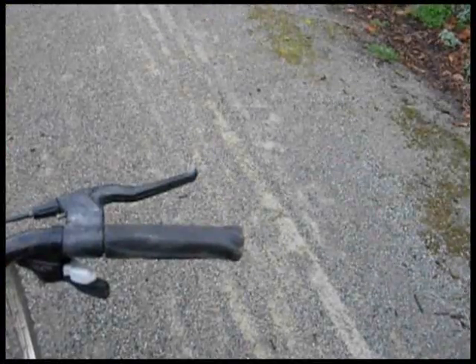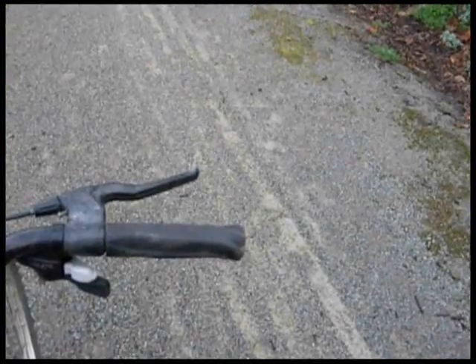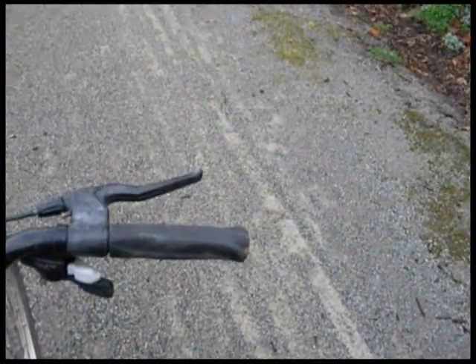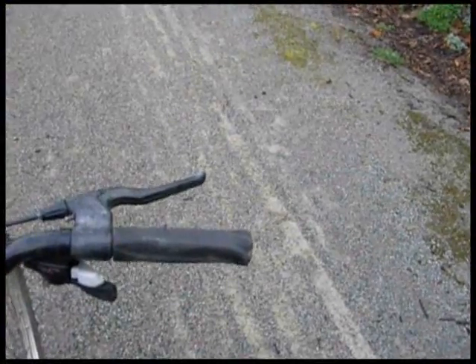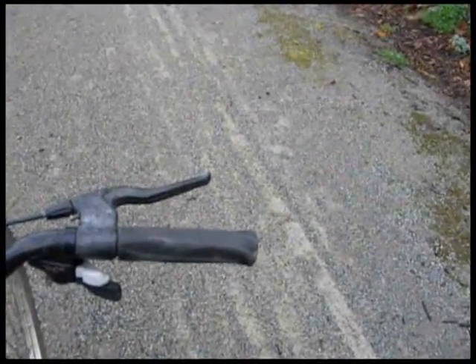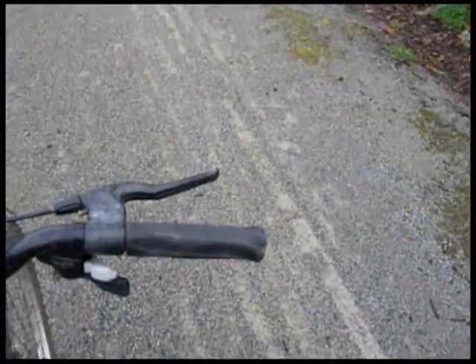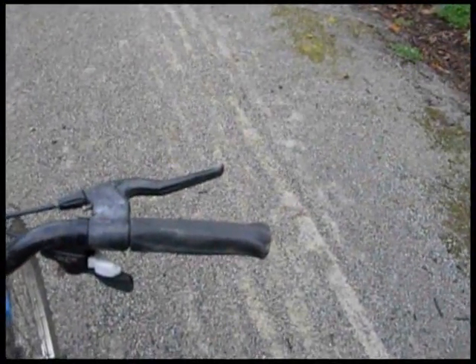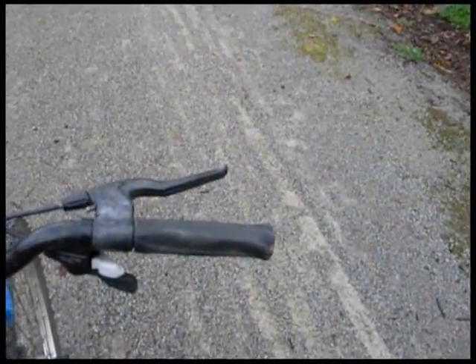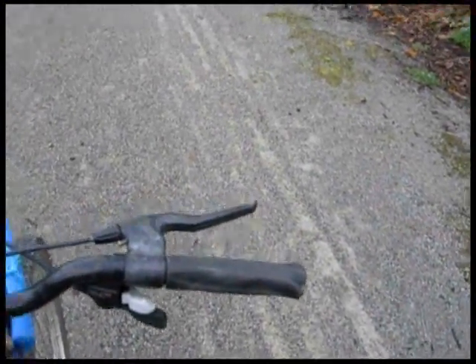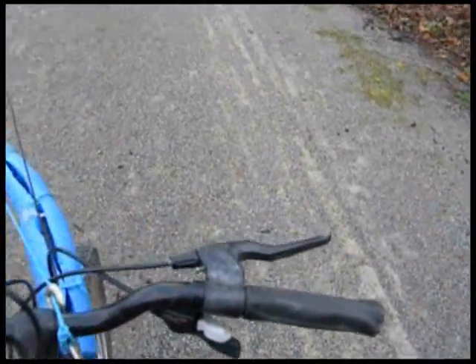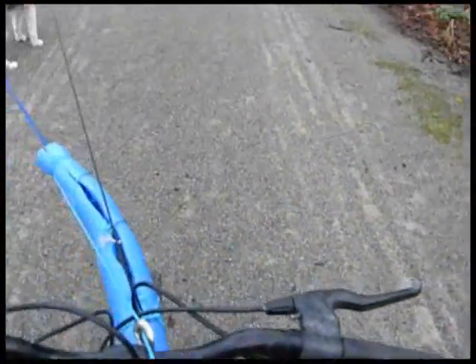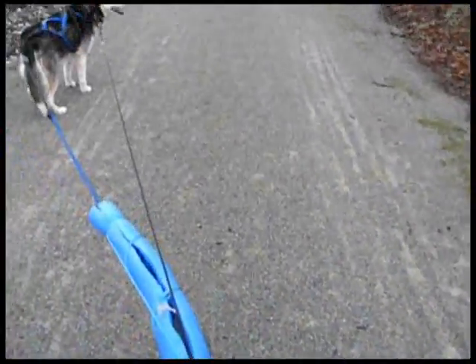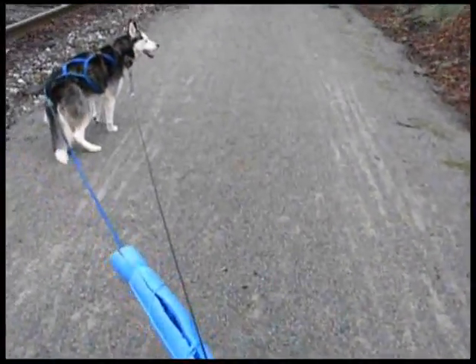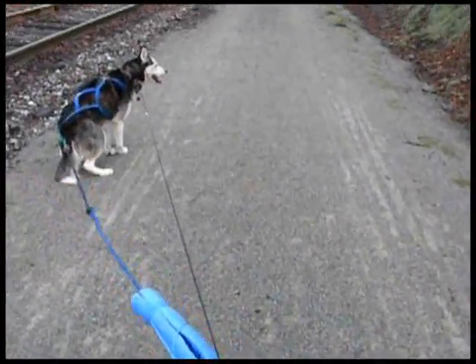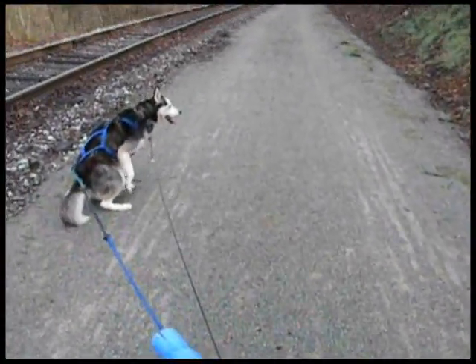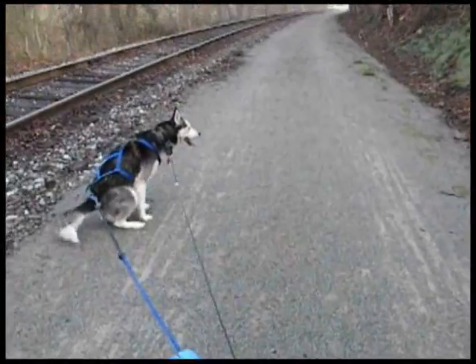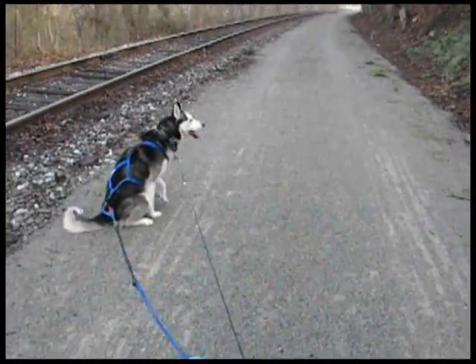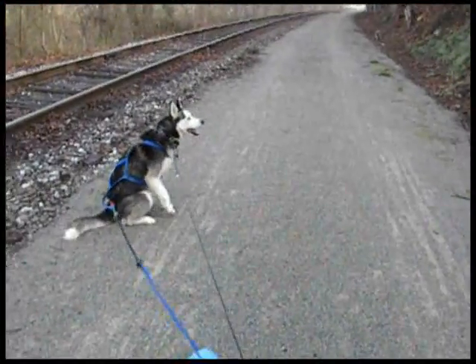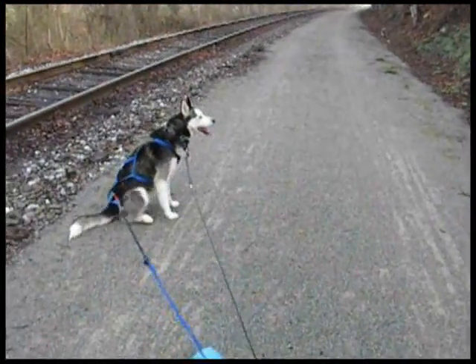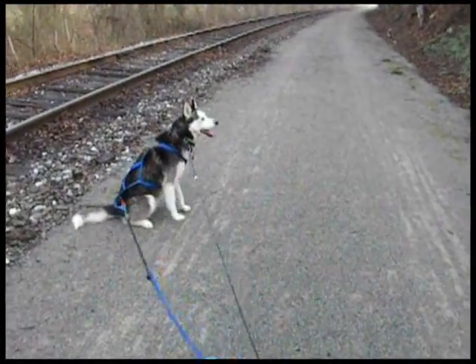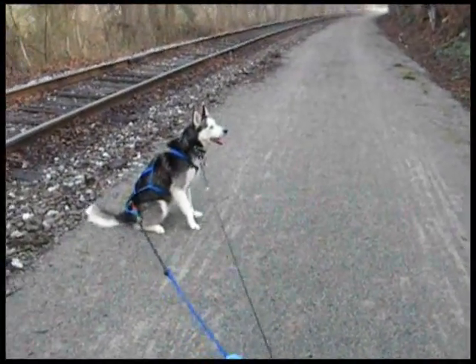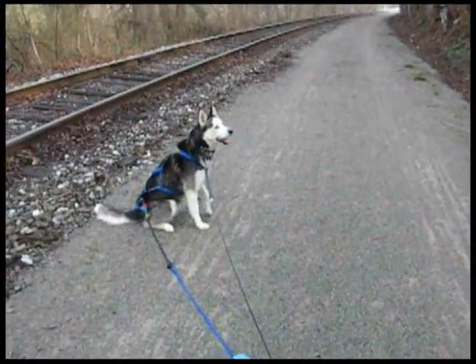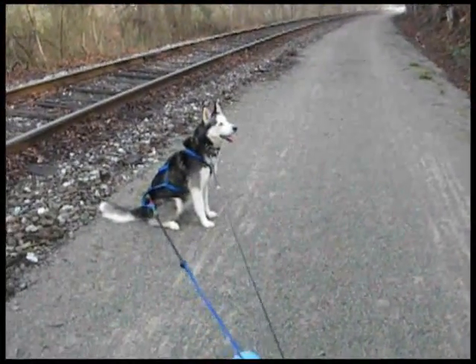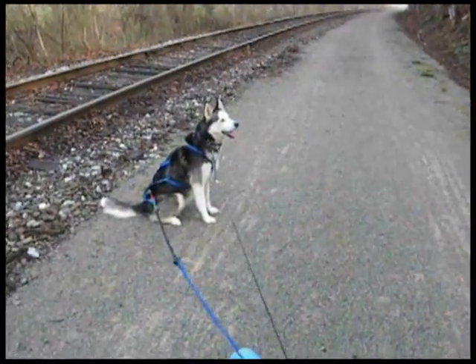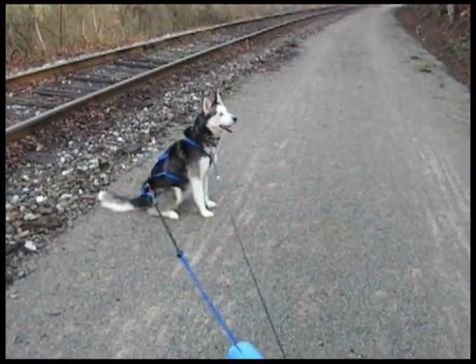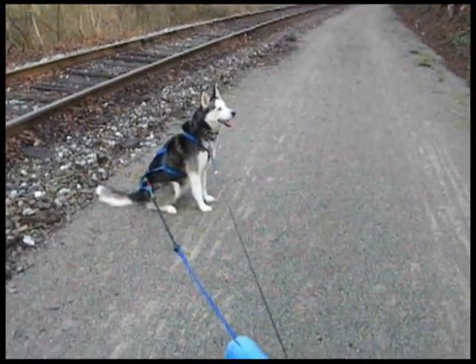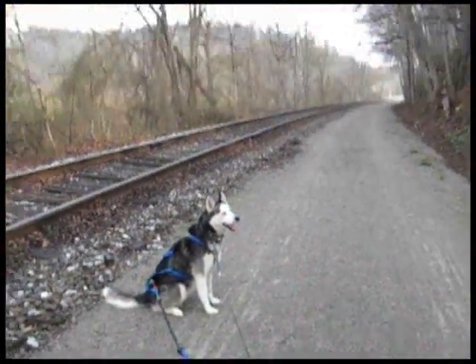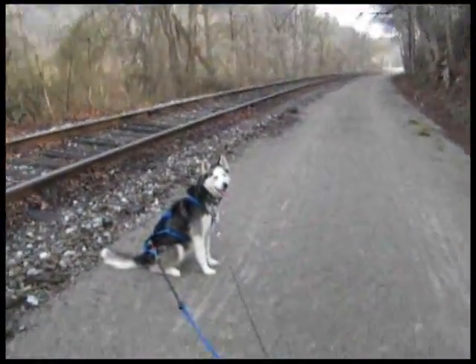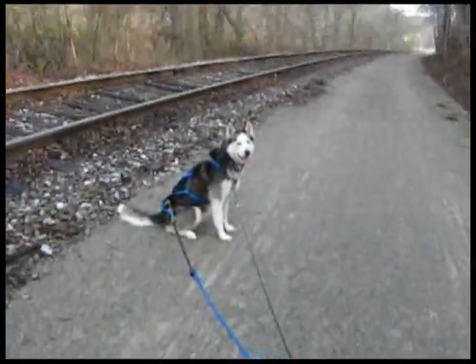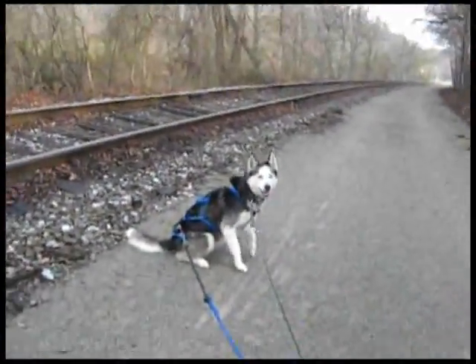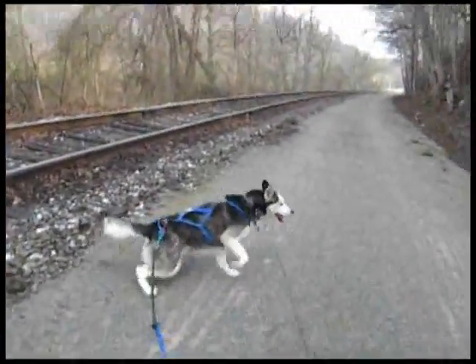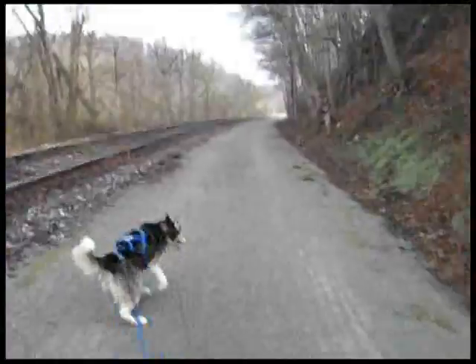Most dogs really love to run, whatever their breed. And bike joring is a really easy way to allow them to do it safely. Okay, let's go.